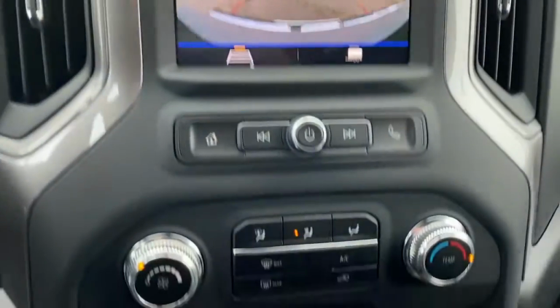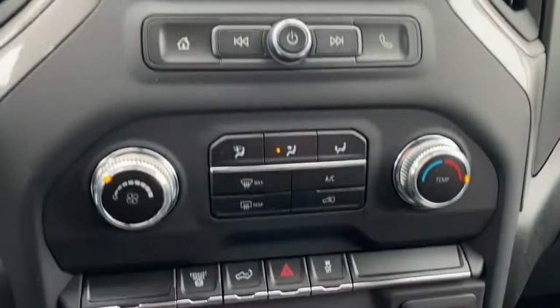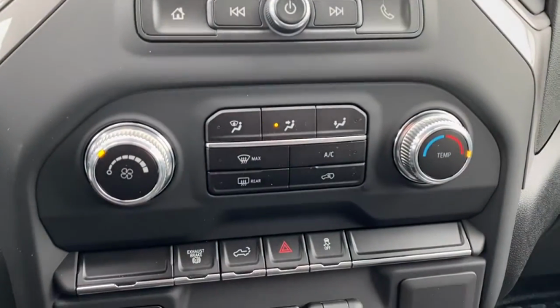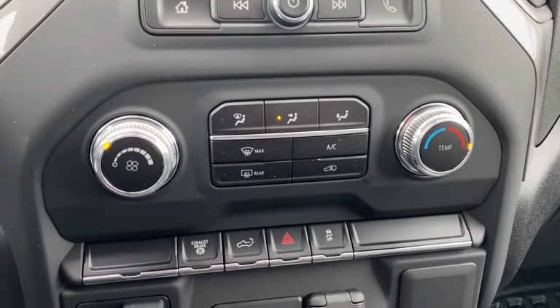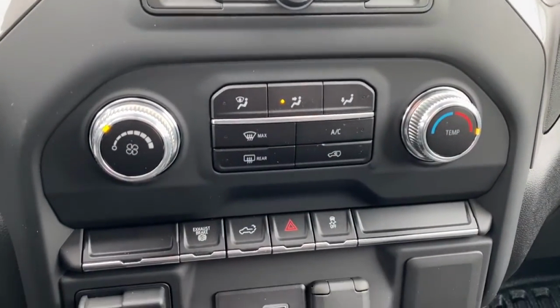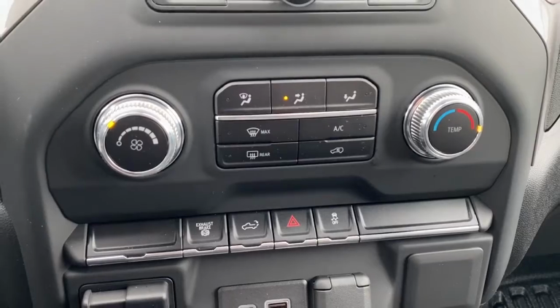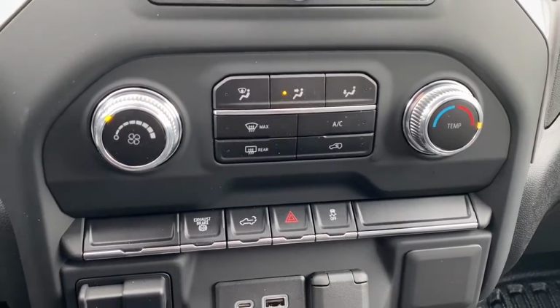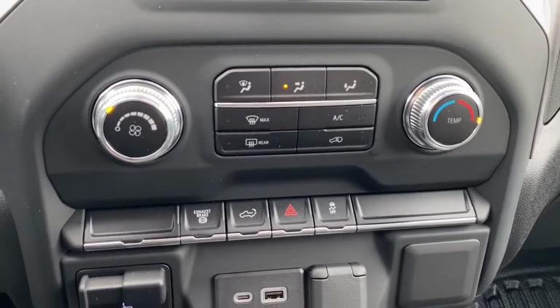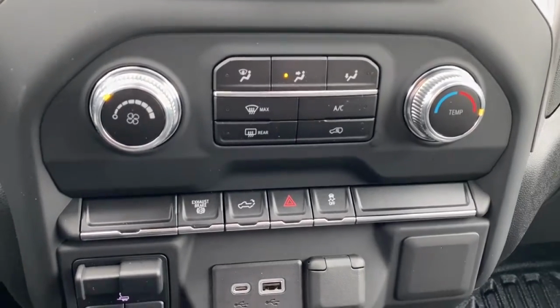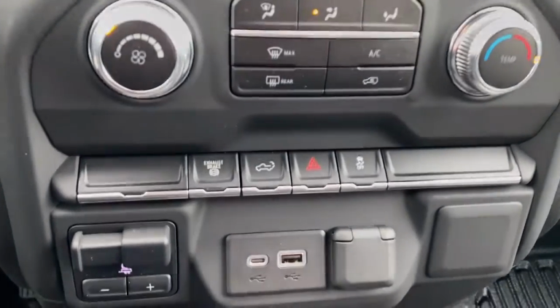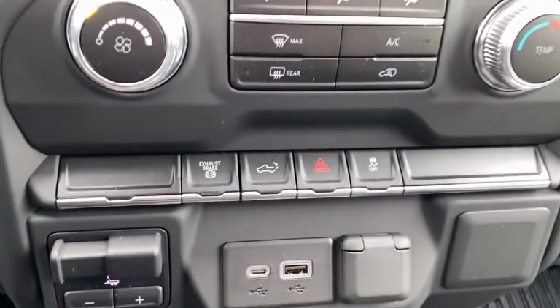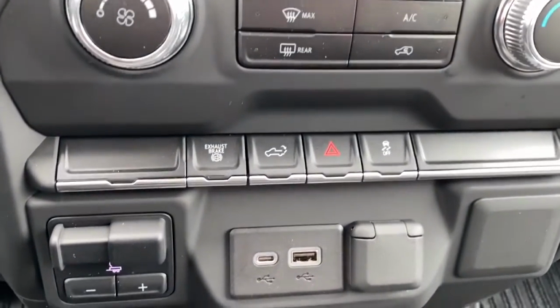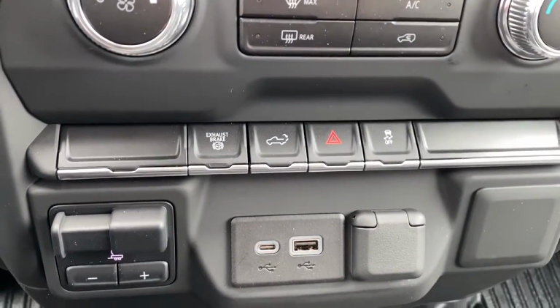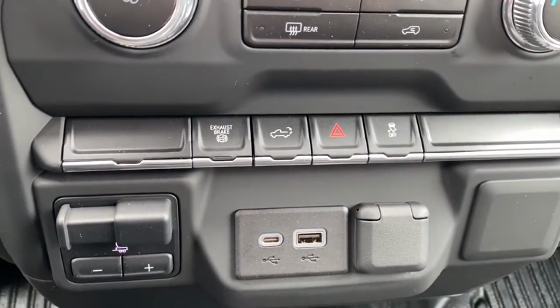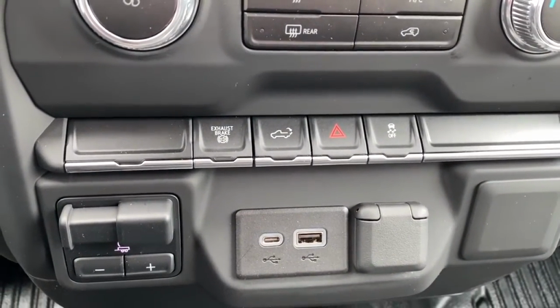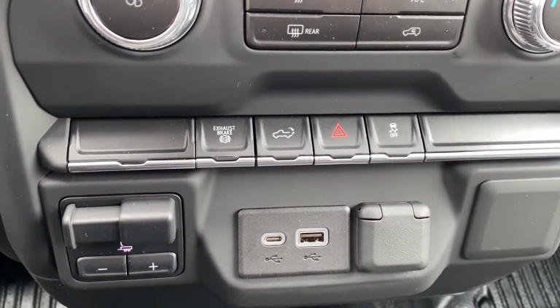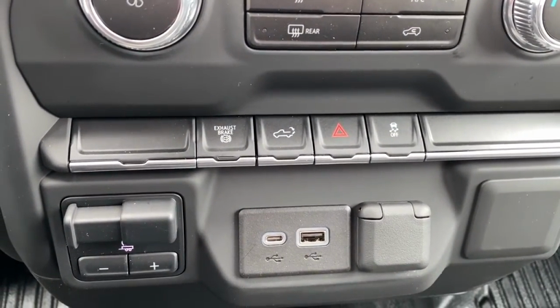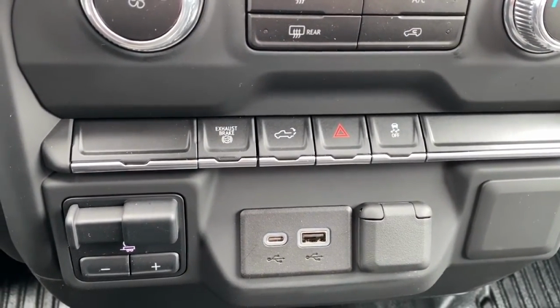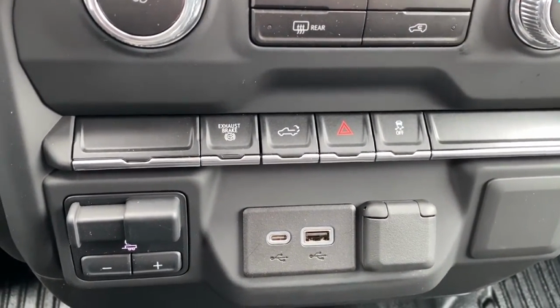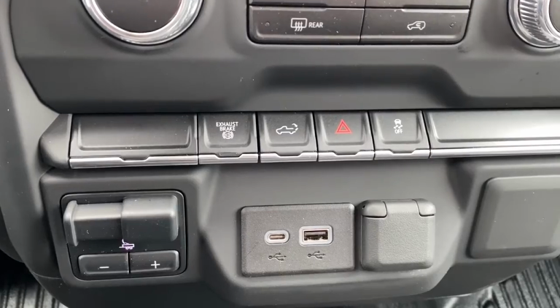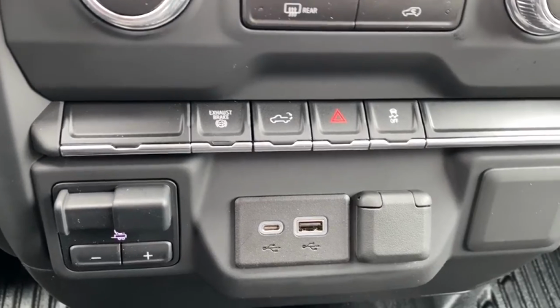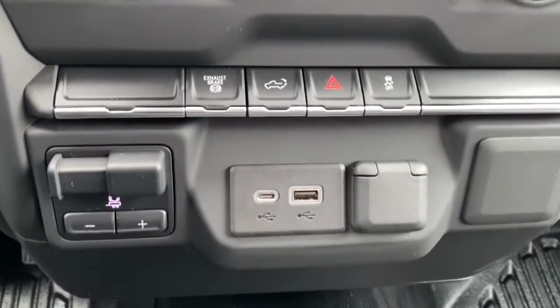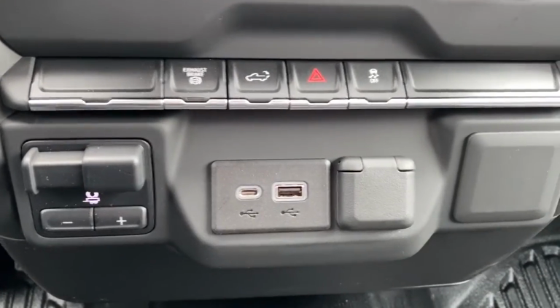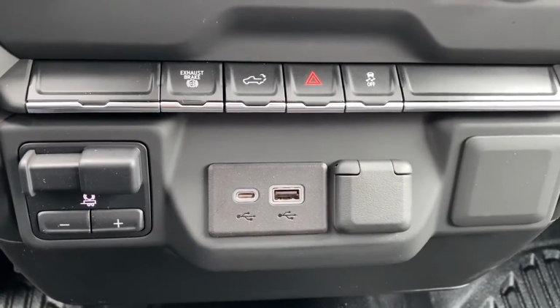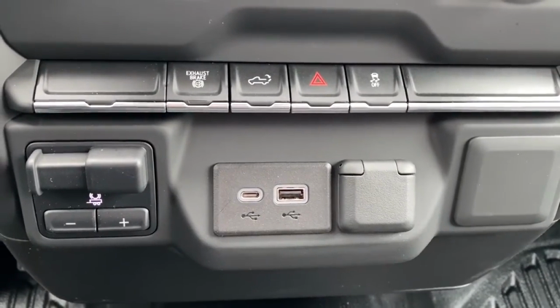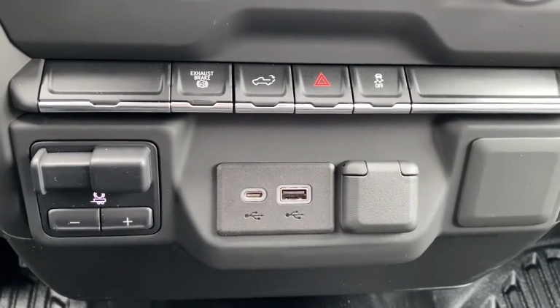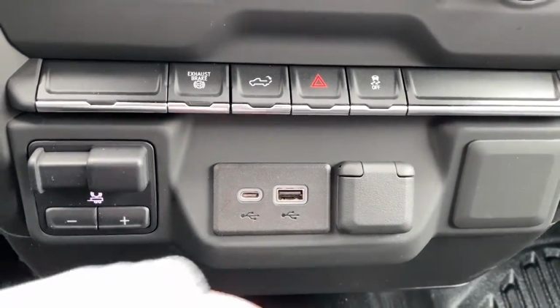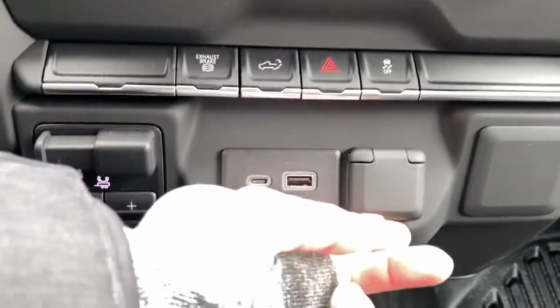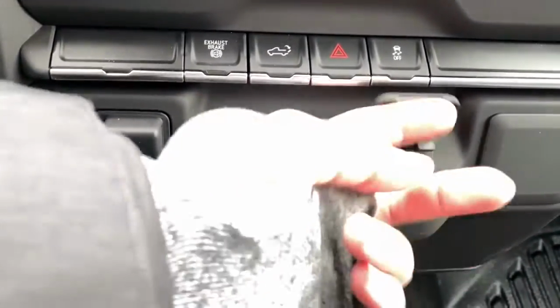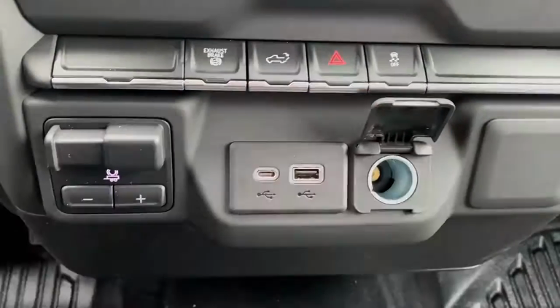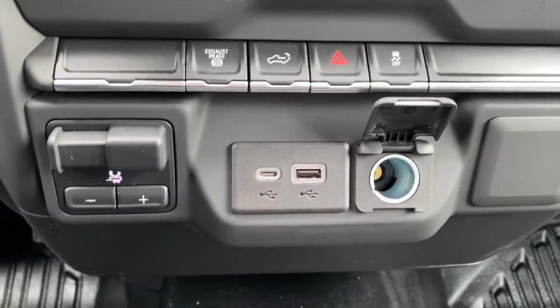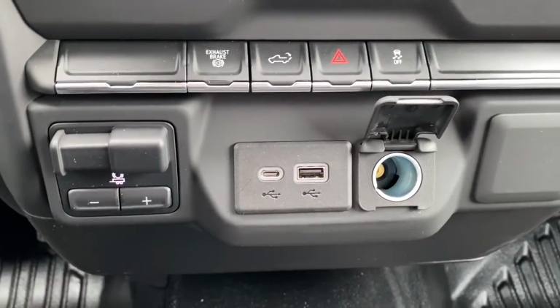It's a touchscreen that doubles as our backup camera, and we're able to turn the guidance off or on. Climate control buttons with air conditioning. The exhaust brake. The tailgate release. Hazard lights. Traction control. The trailer brake. And some USB ports.